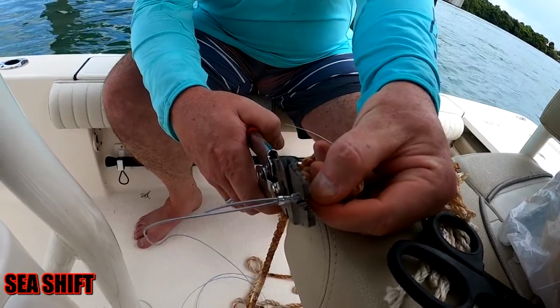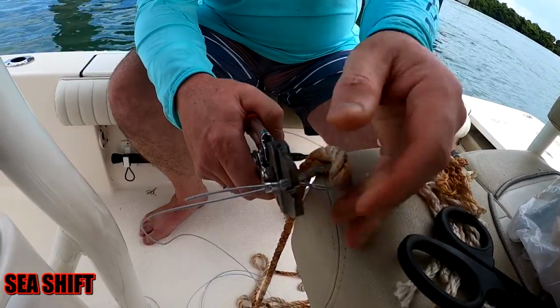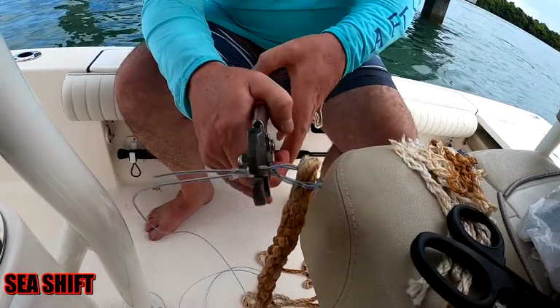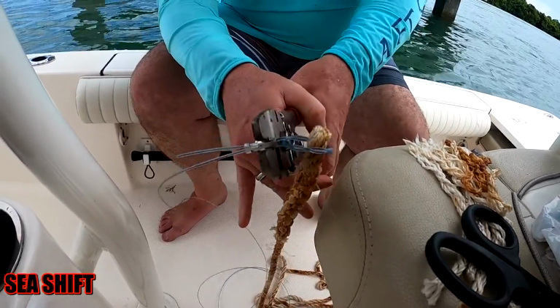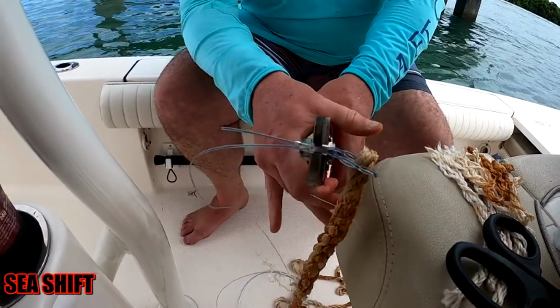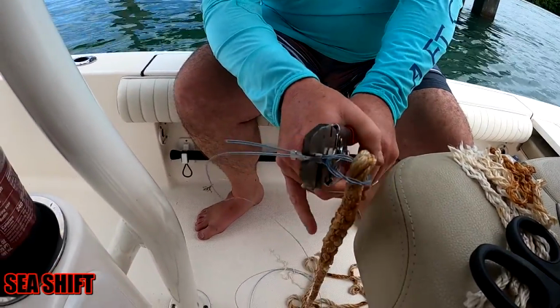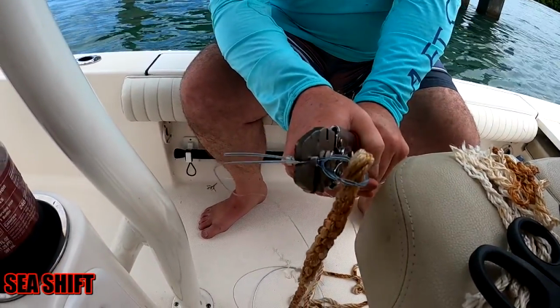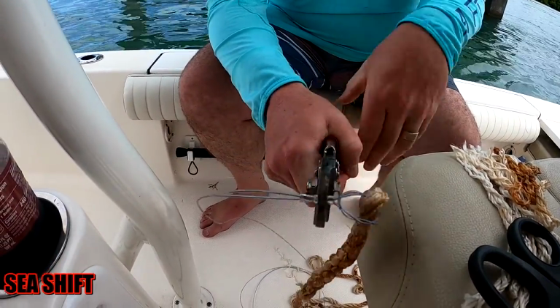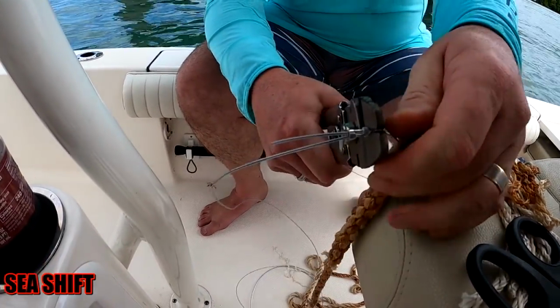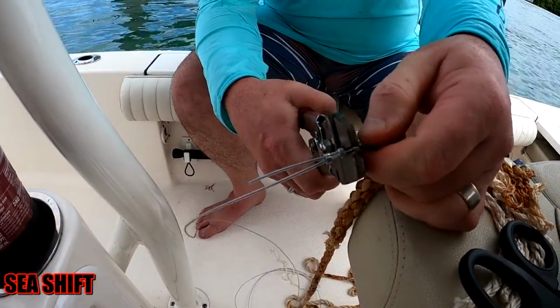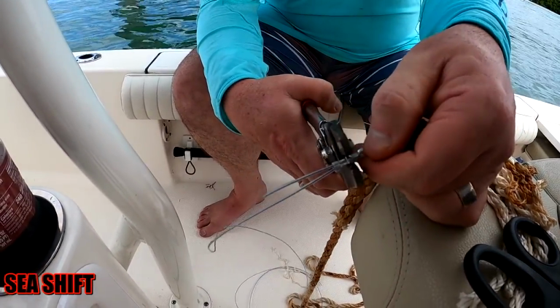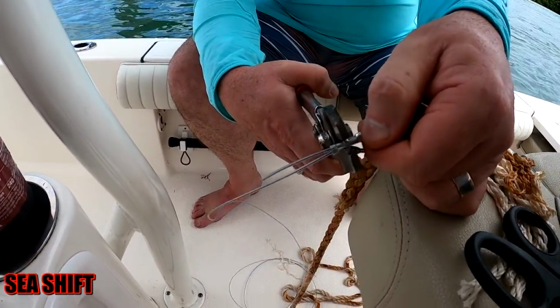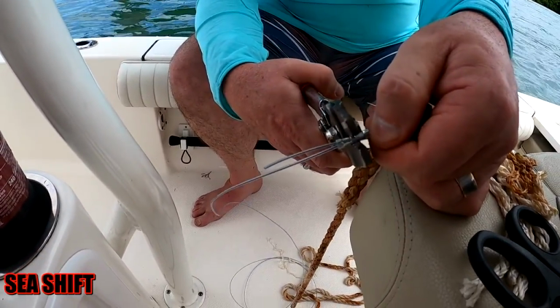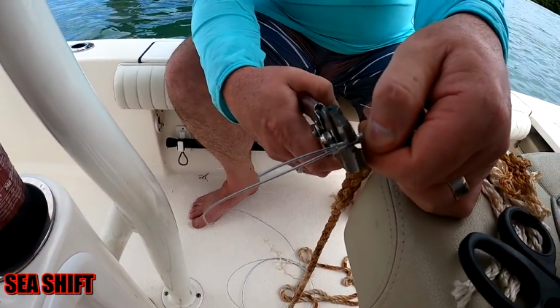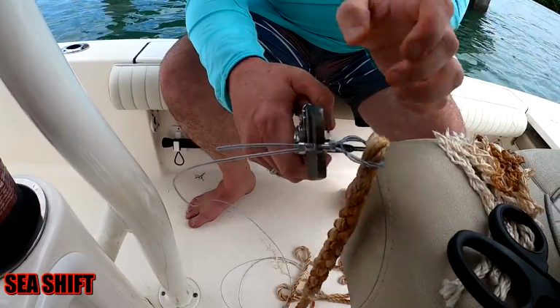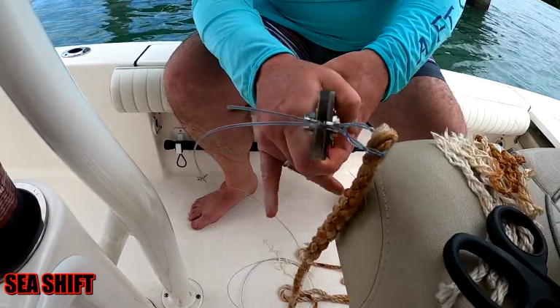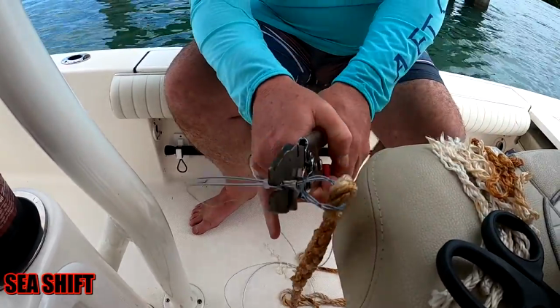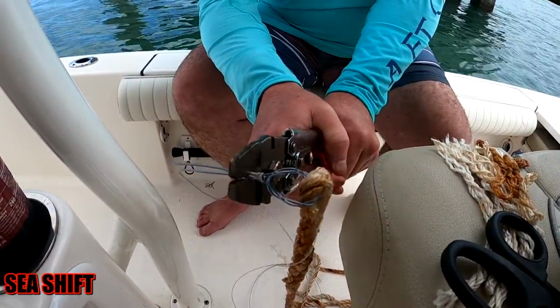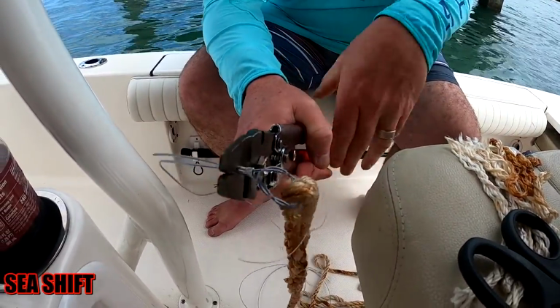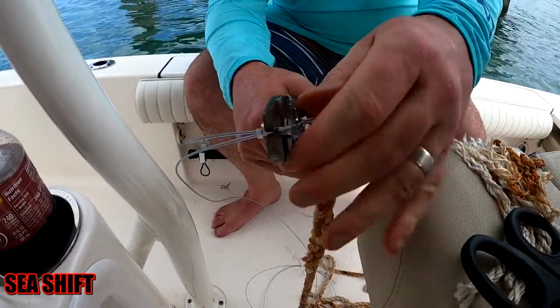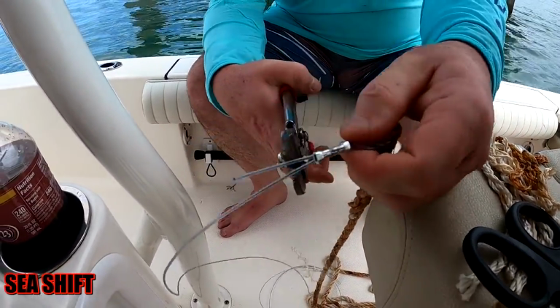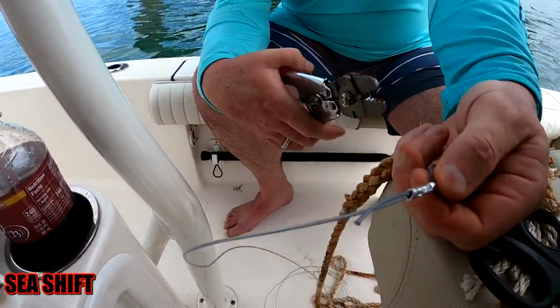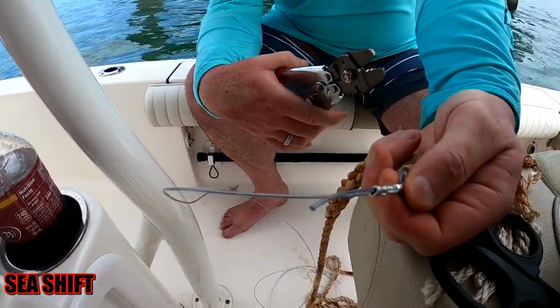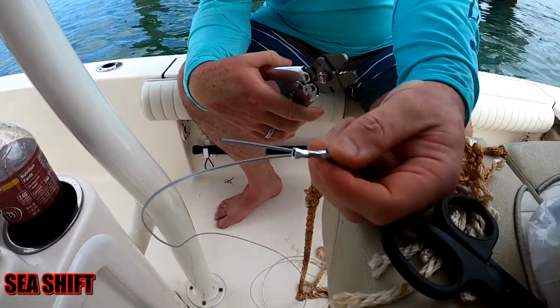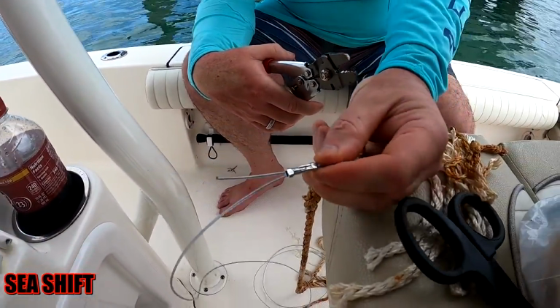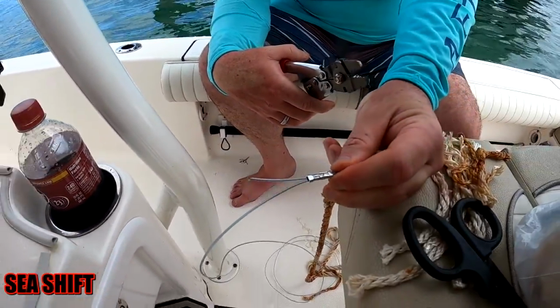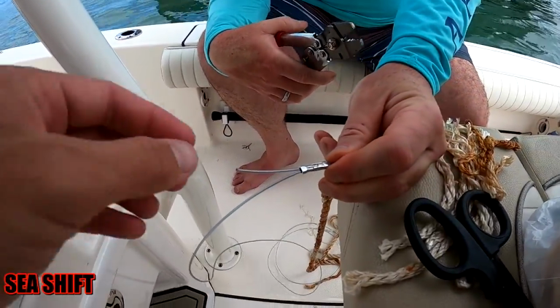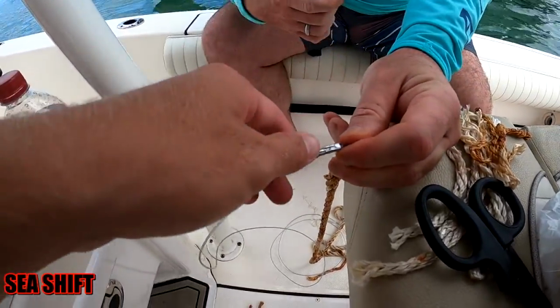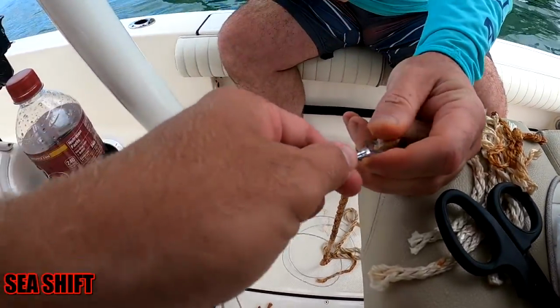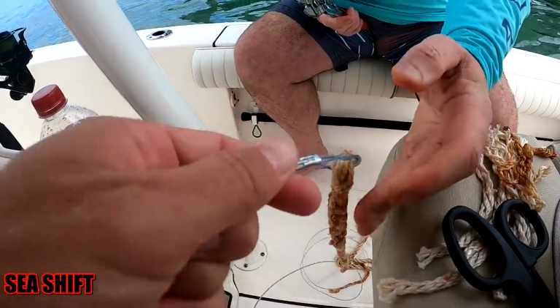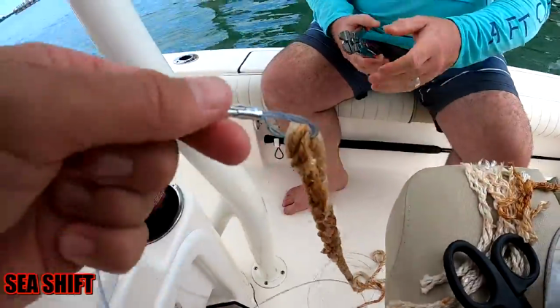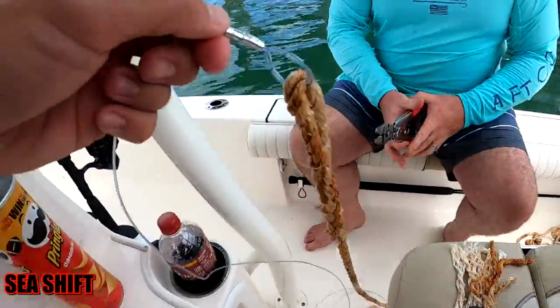Then you just drive it home, and one more crimp in the middle. Now that connection is as strong as the leader material itself.